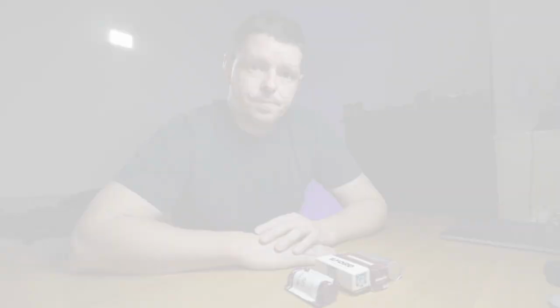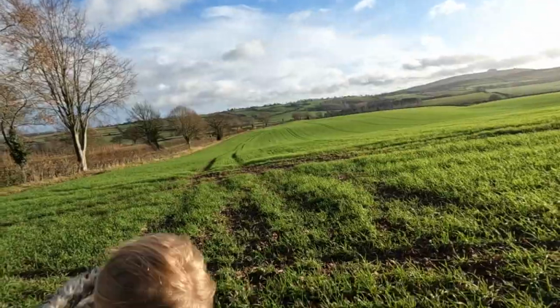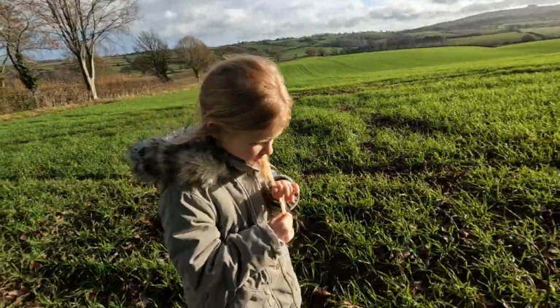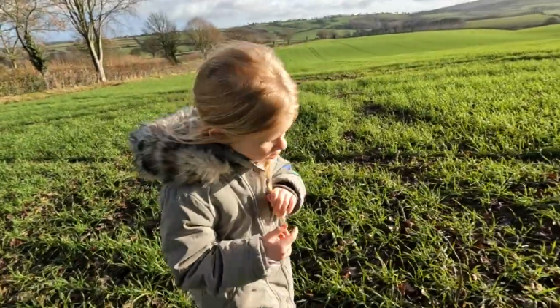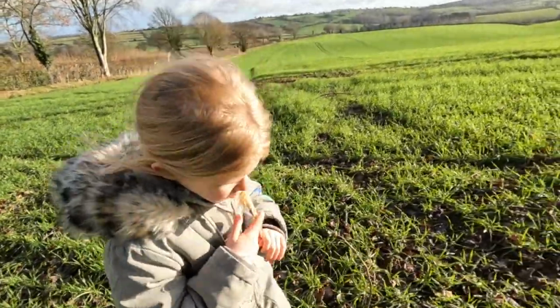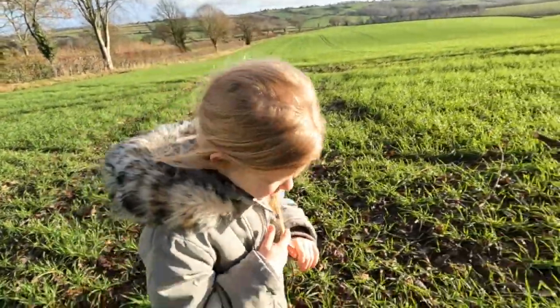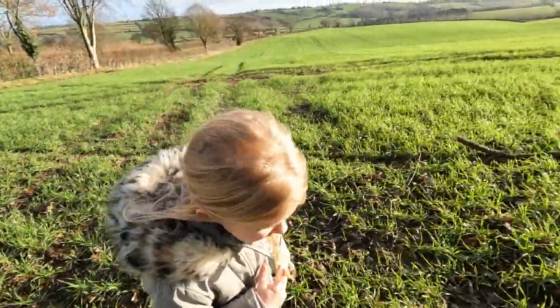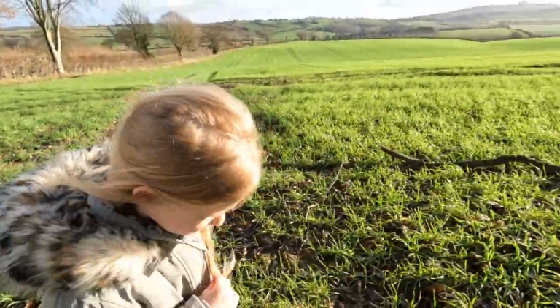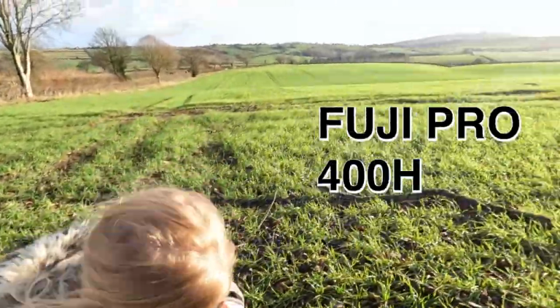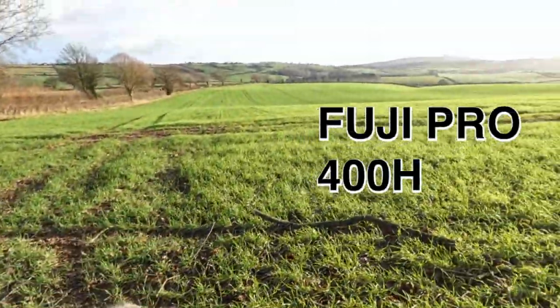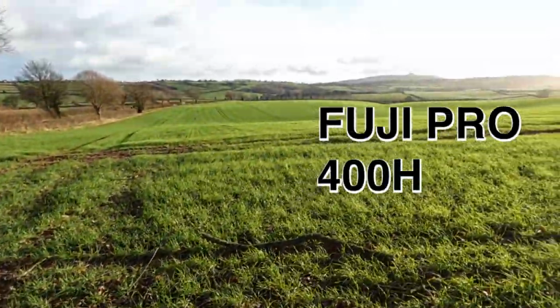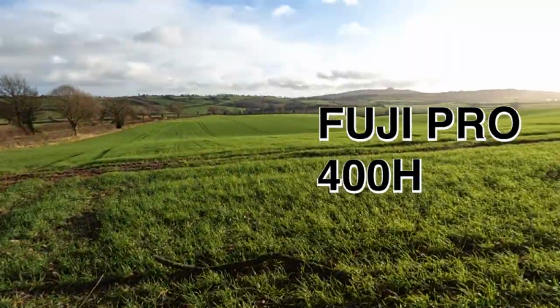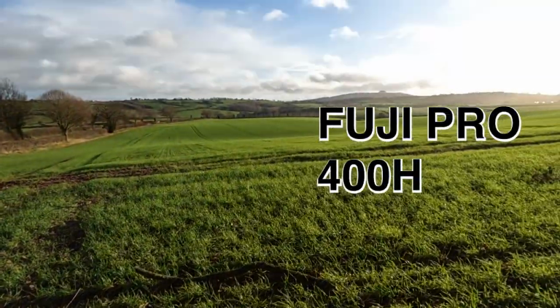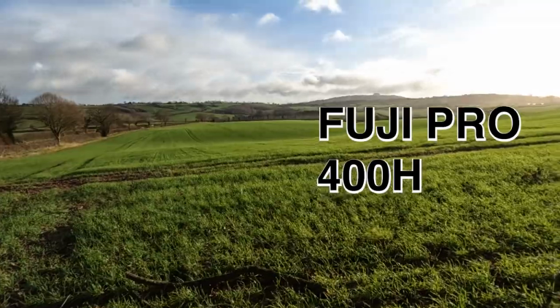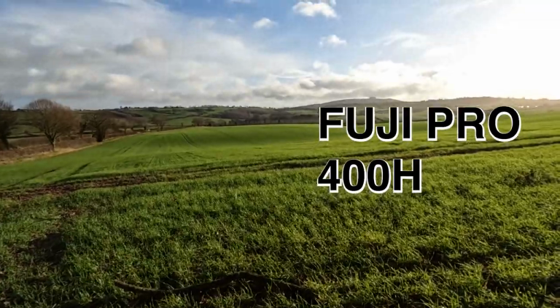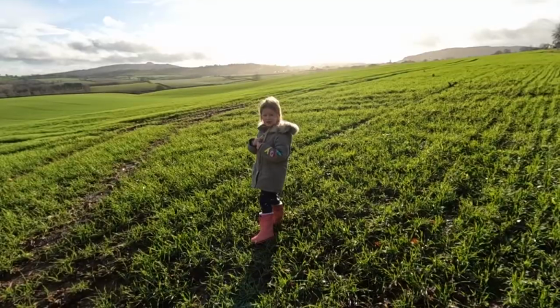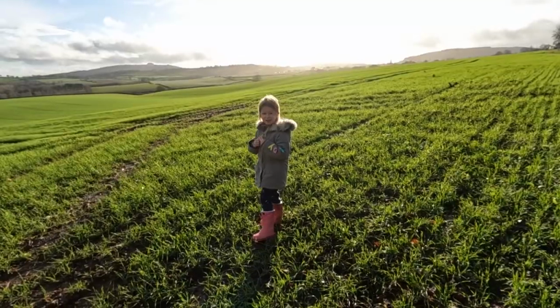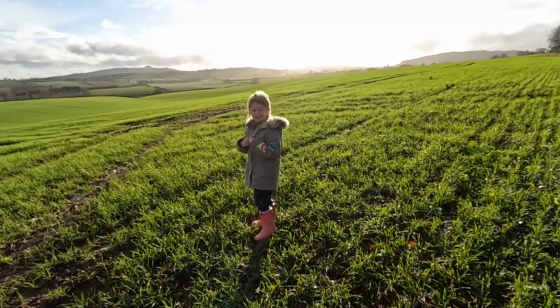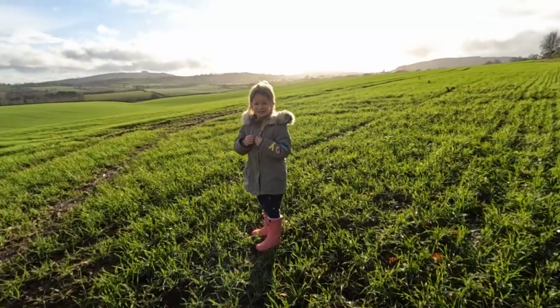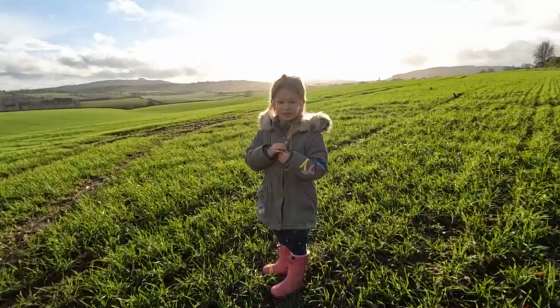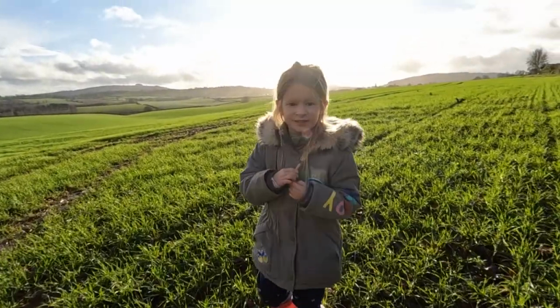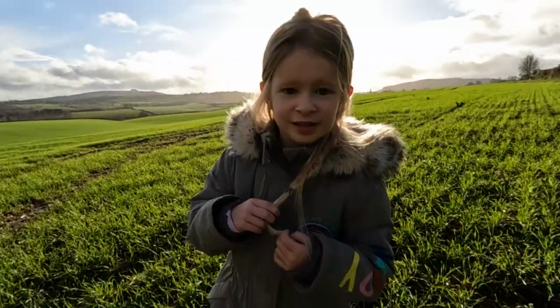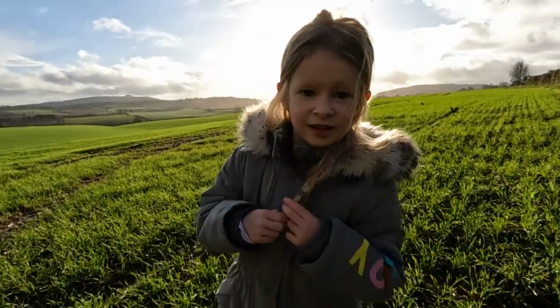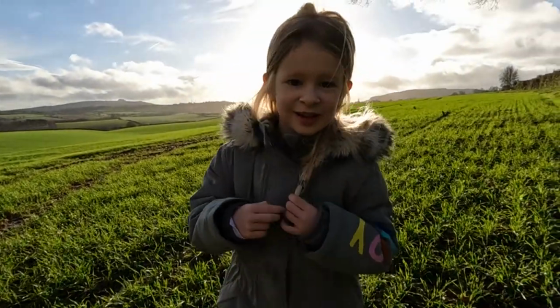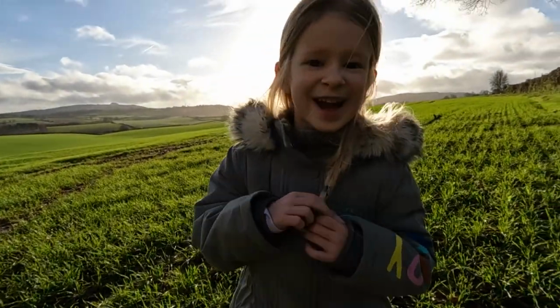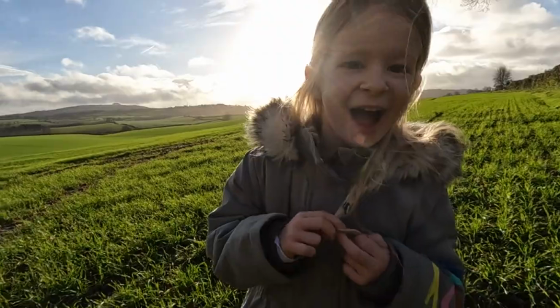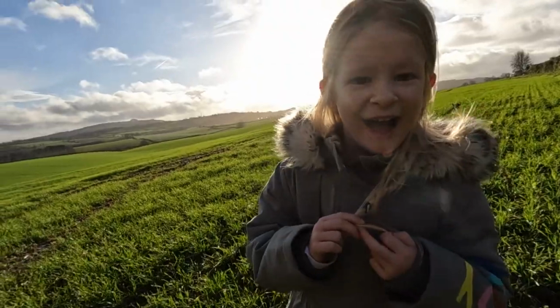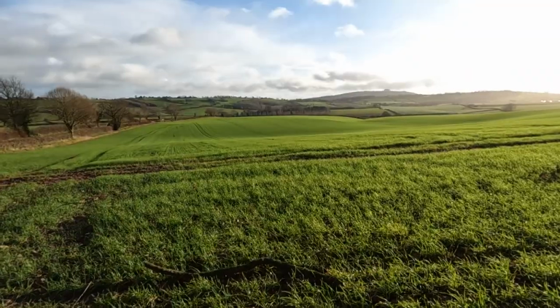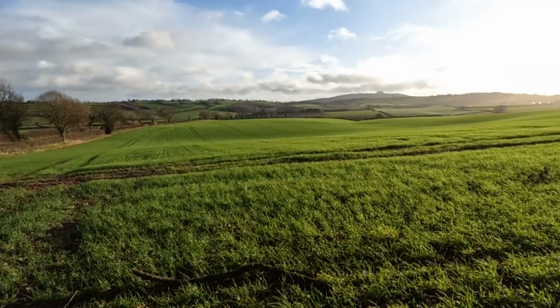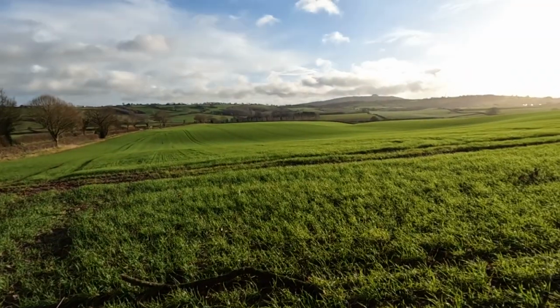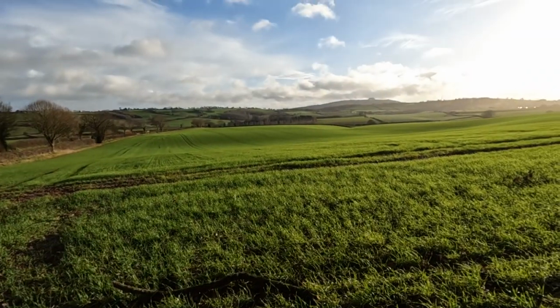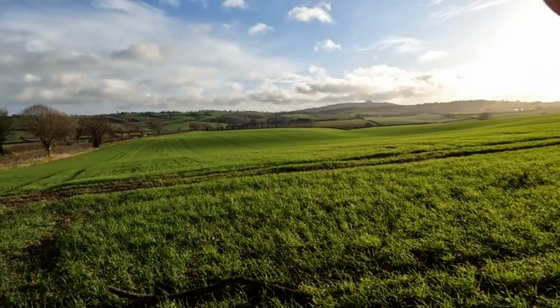First film into the camera — 400 ISO color negative, Fuji Pro 400H. Right then, we're going for a walk, yeah. Let's take a quick photo here.